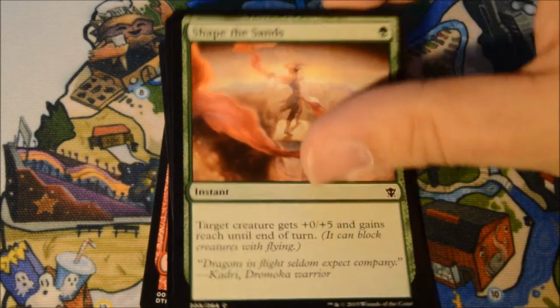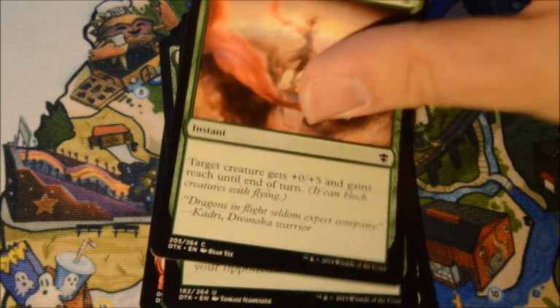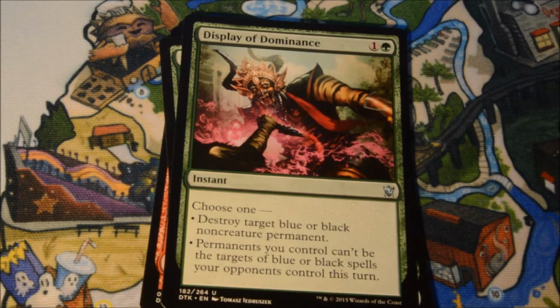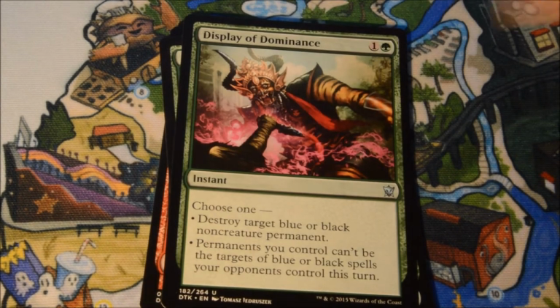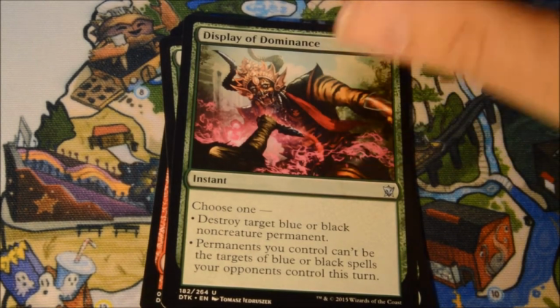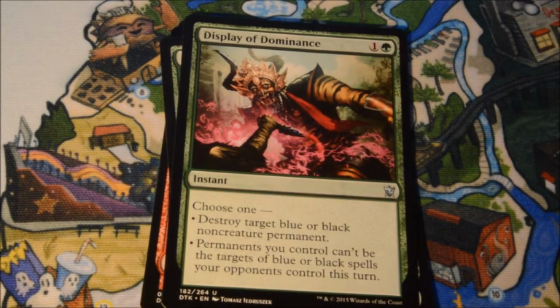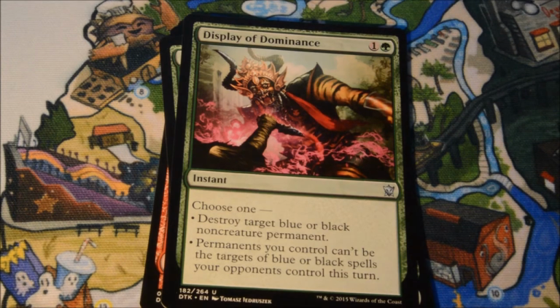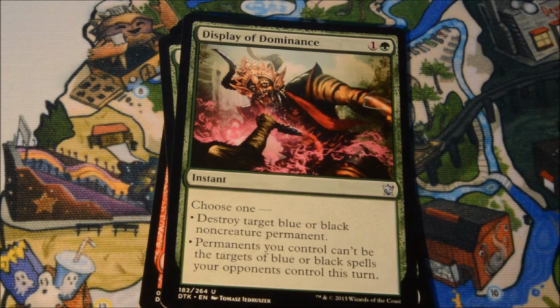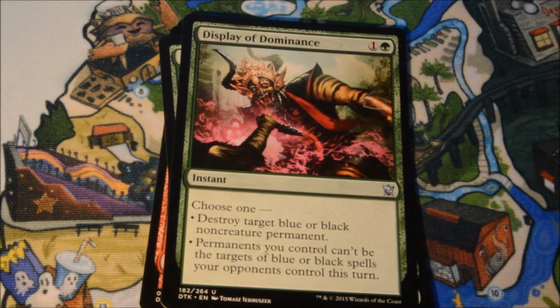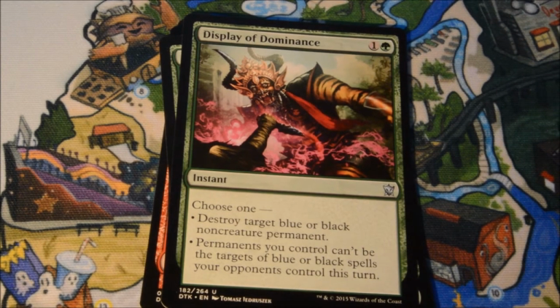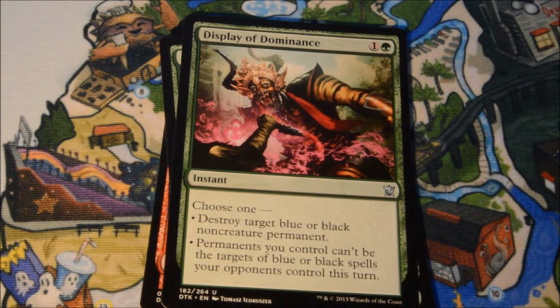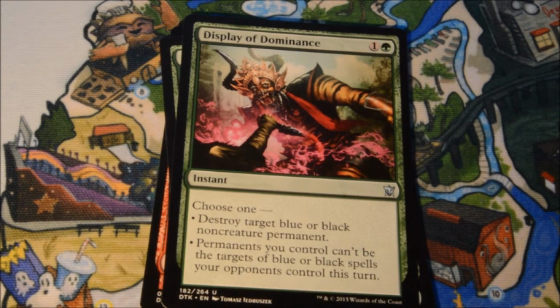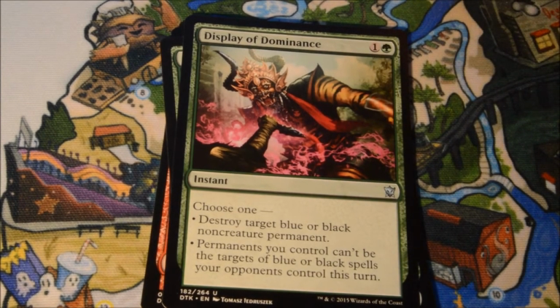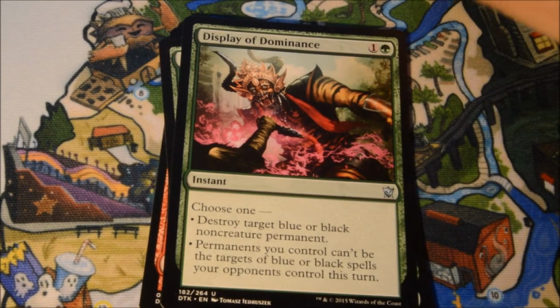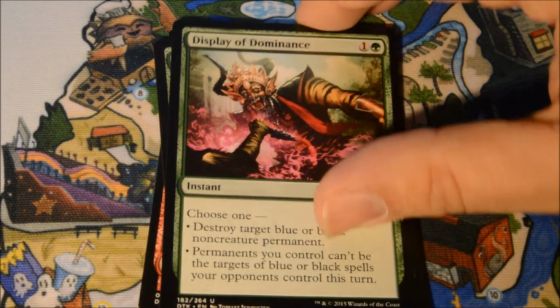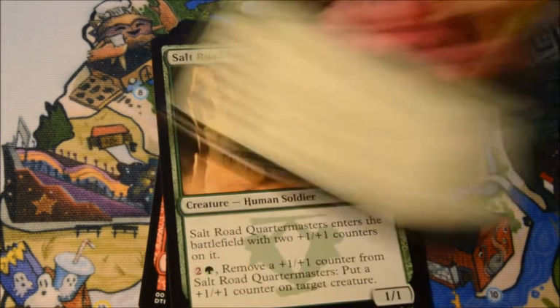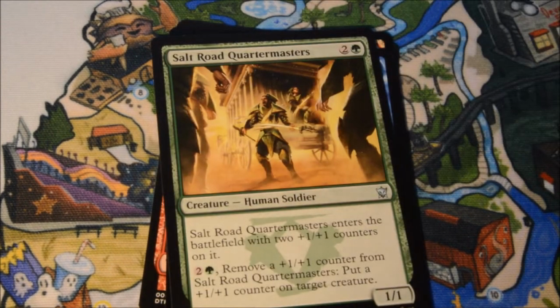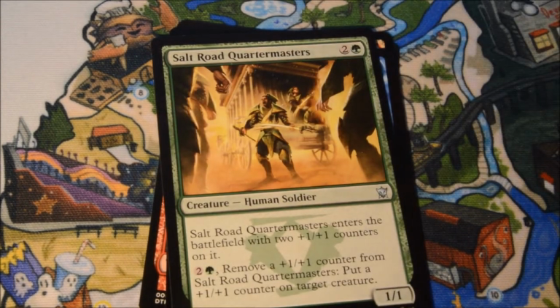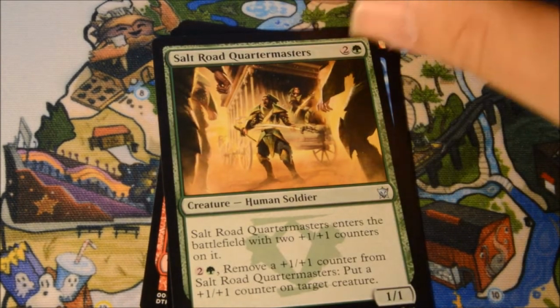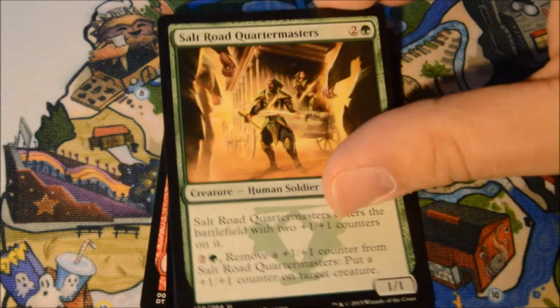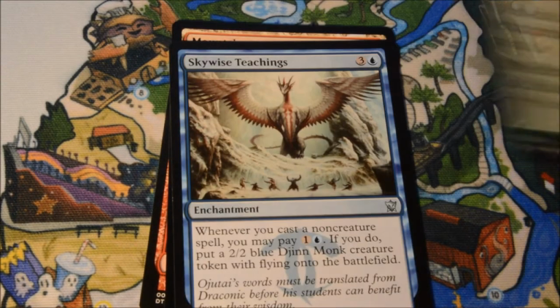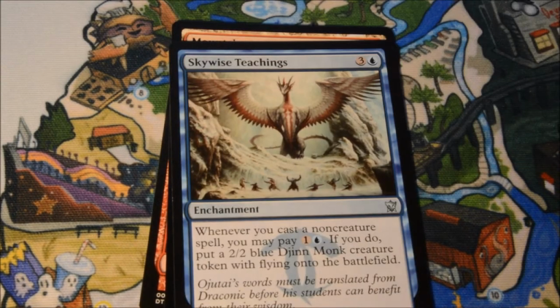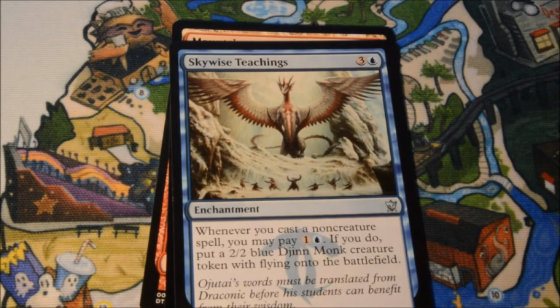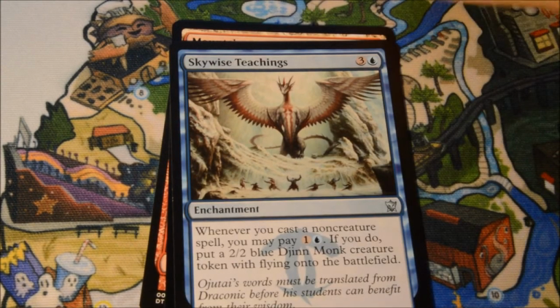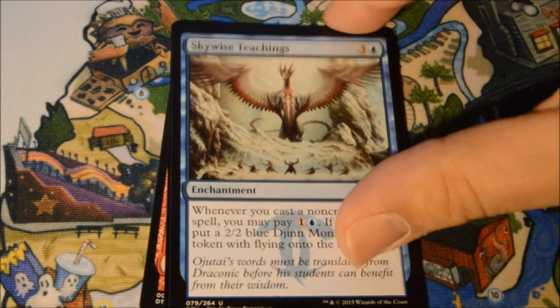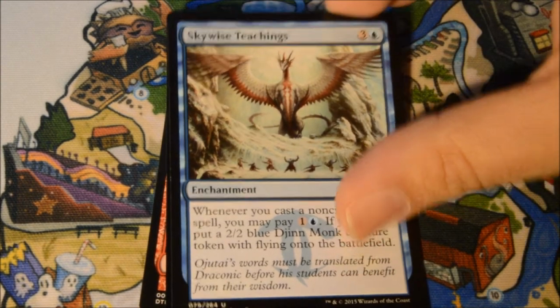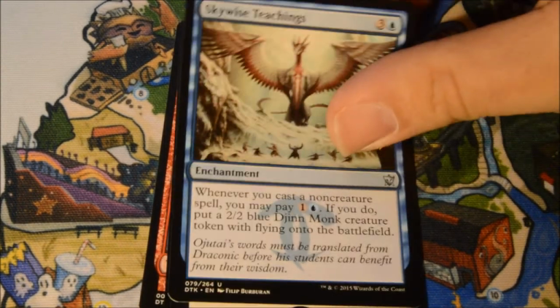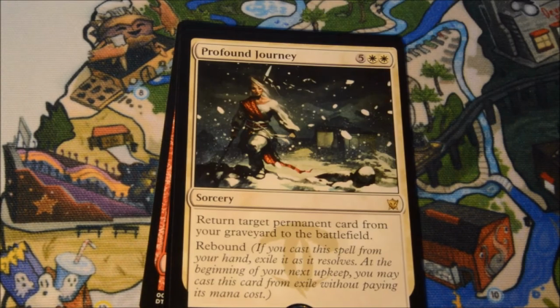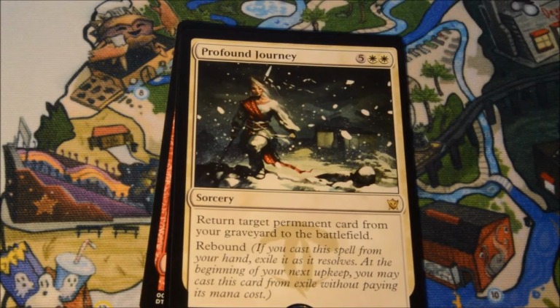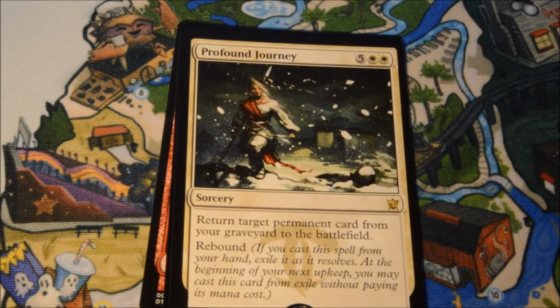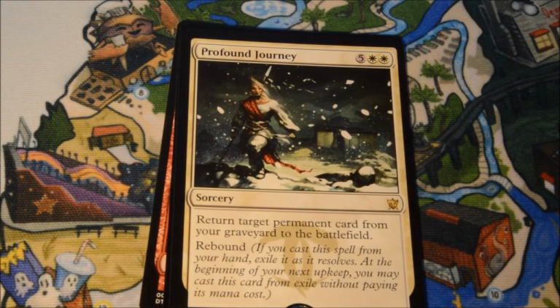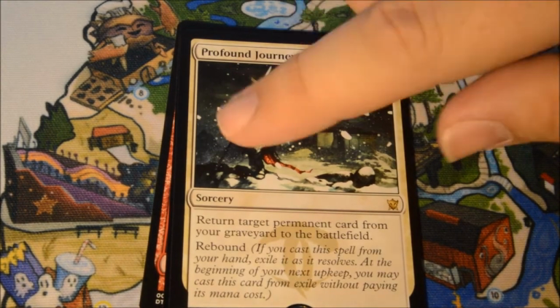Let me know what you think of Dragons so far. I've really enjoyed playing and drafting the set. Display of Dominance is our first uncommon. Salt Road Quartermaster, Tarkir Skywise Teachings, and our Rare is a Profound Journey.